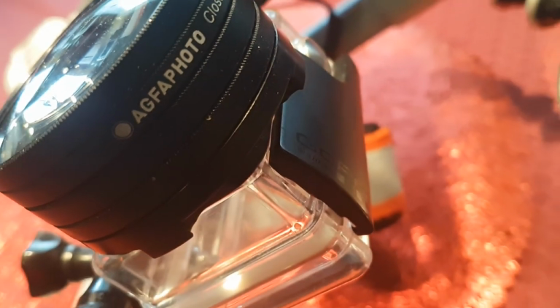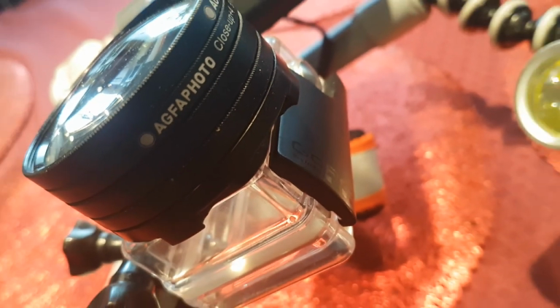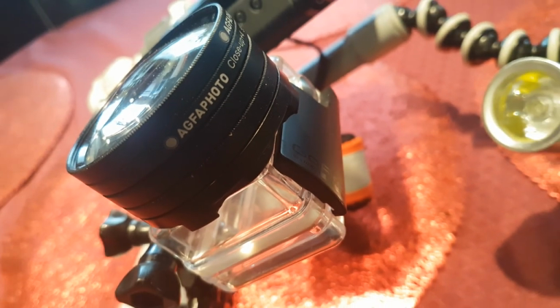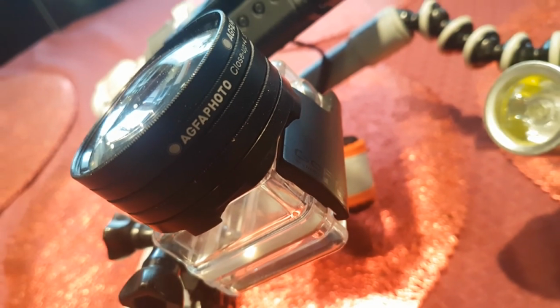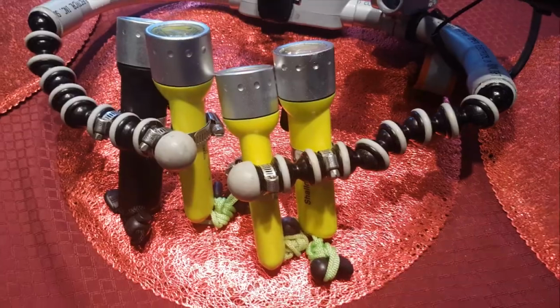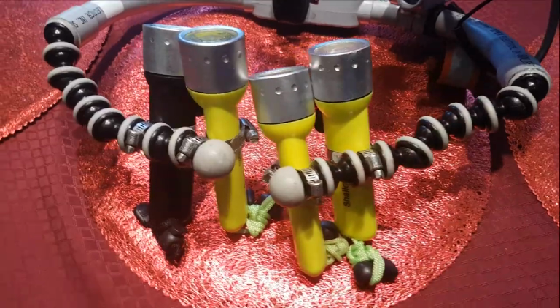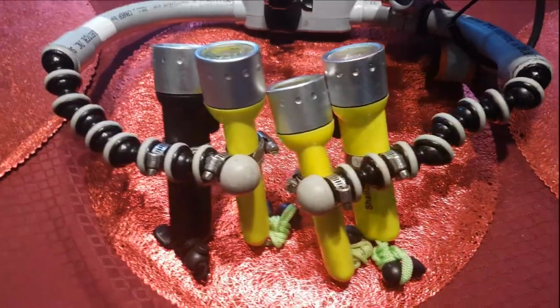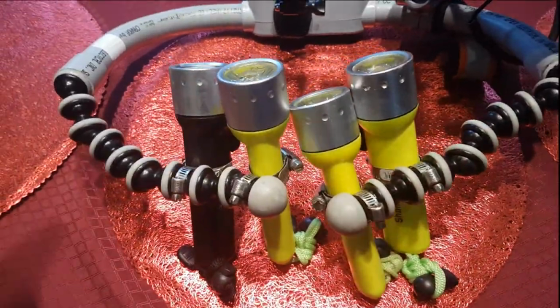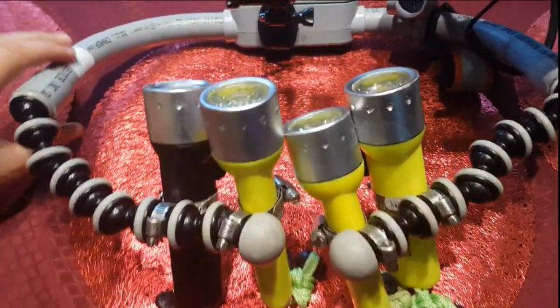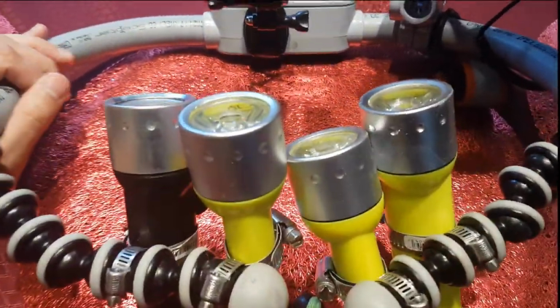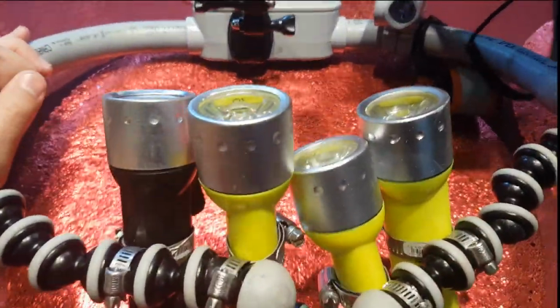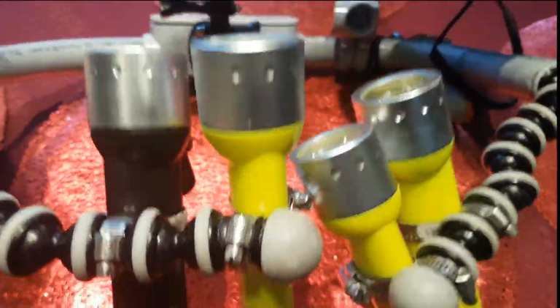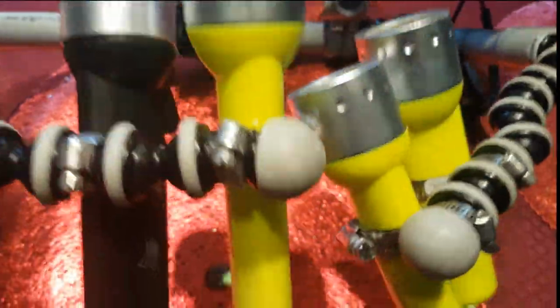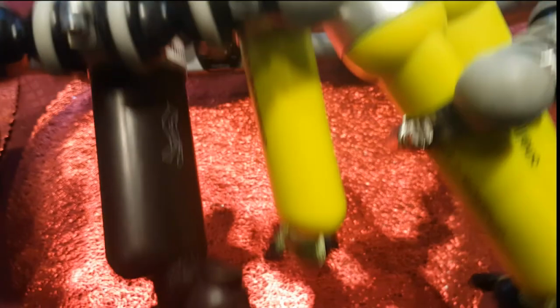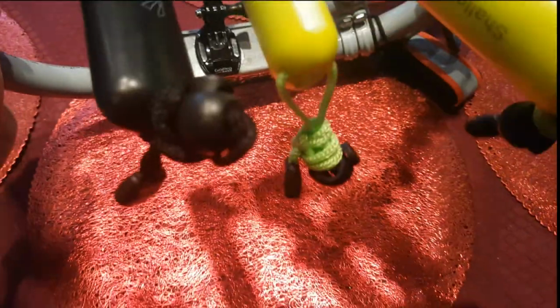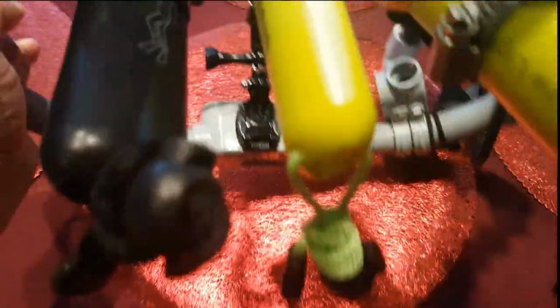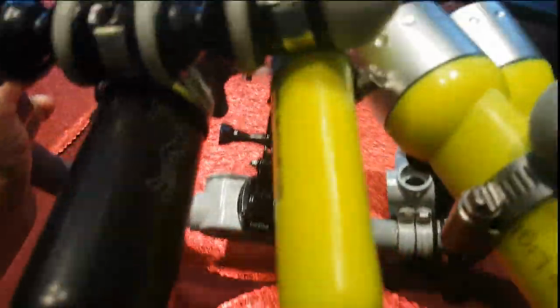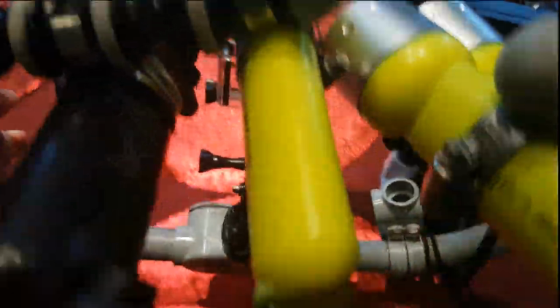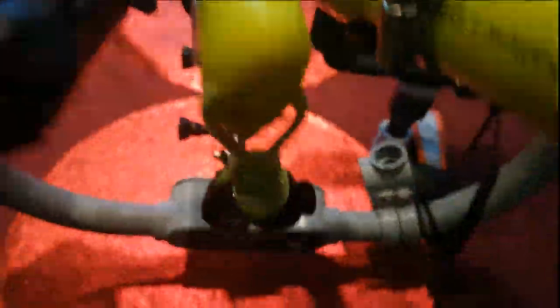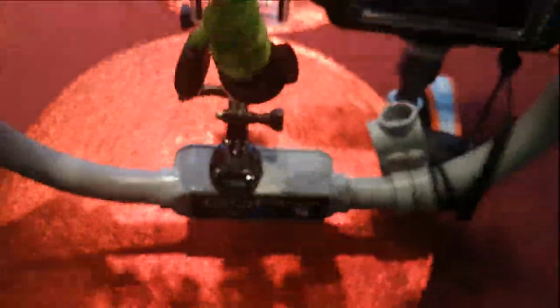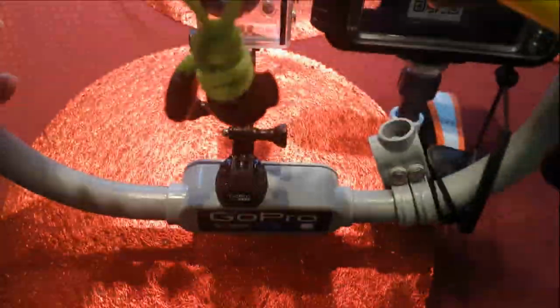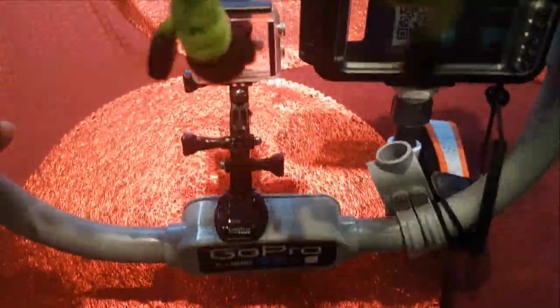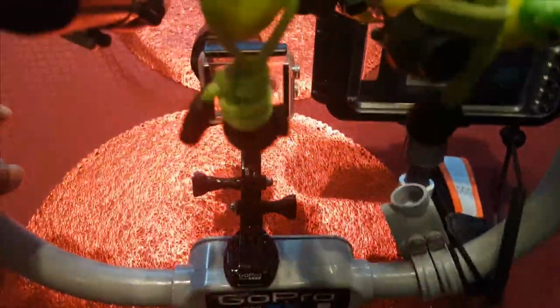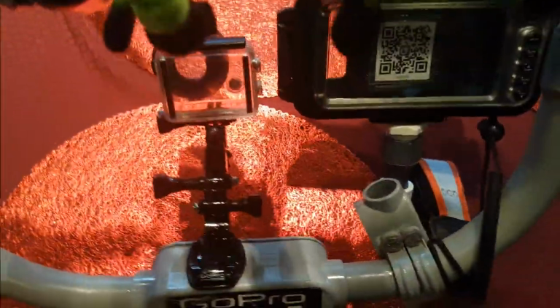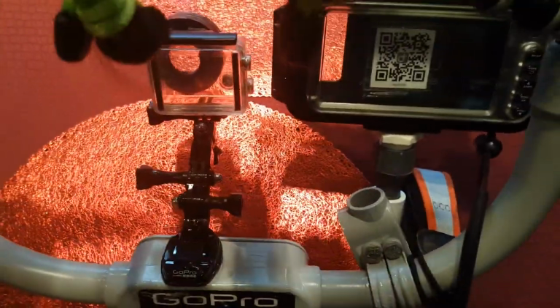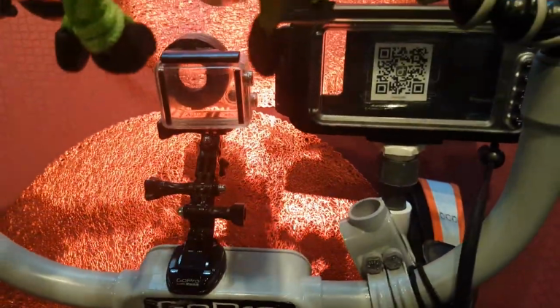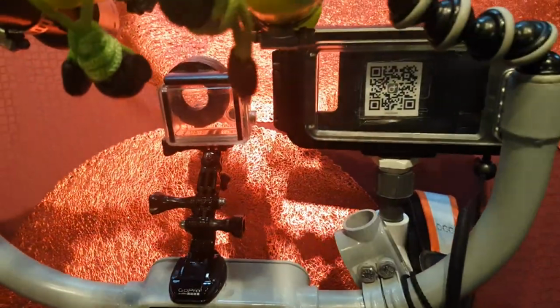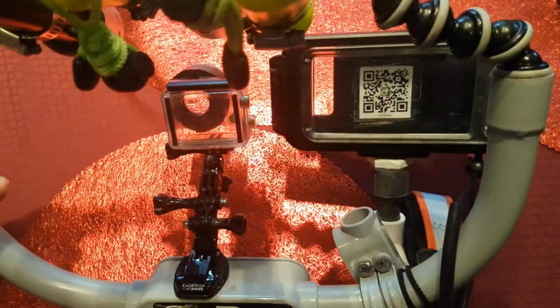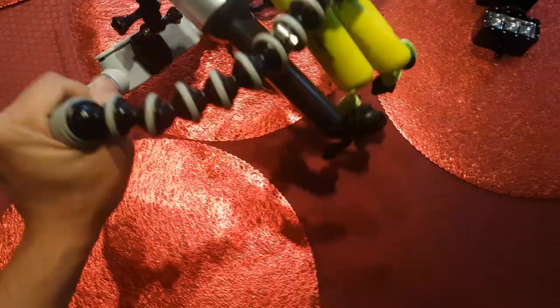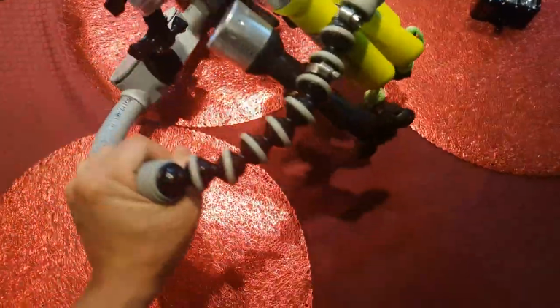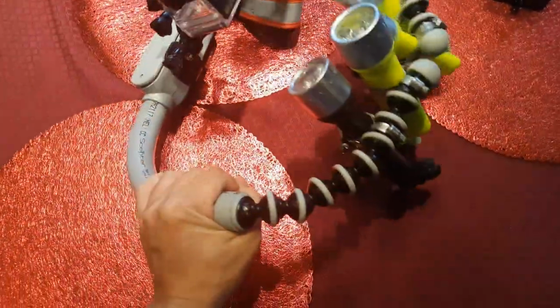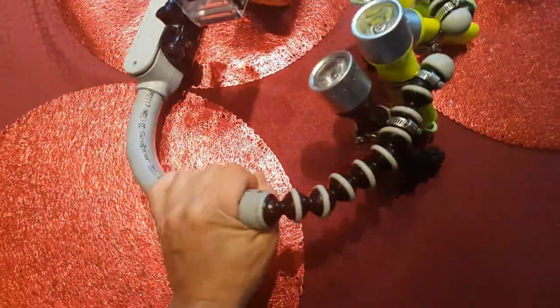One problem I've been having is the lighting arms are a bit too flexible. If anyone has any suggestions as to how to make them more rigid, please let me know in the comments. What do you think of my rig?